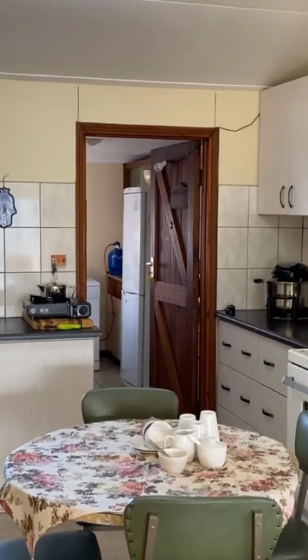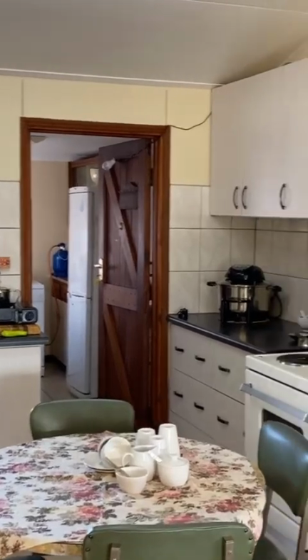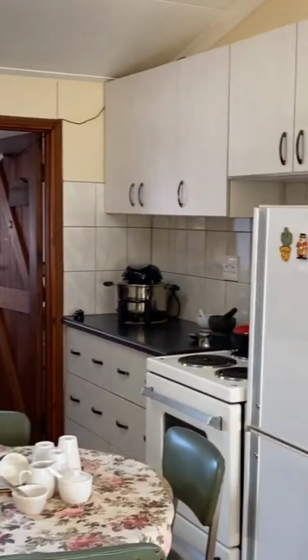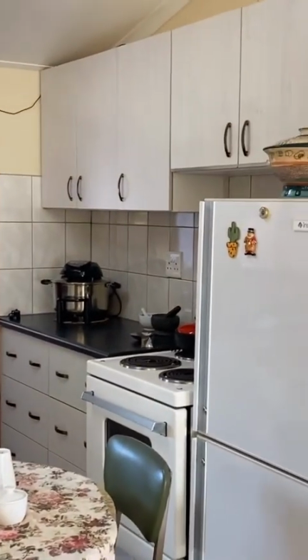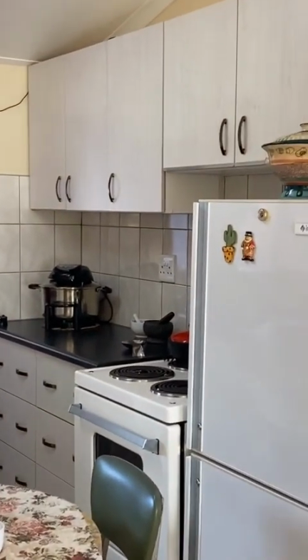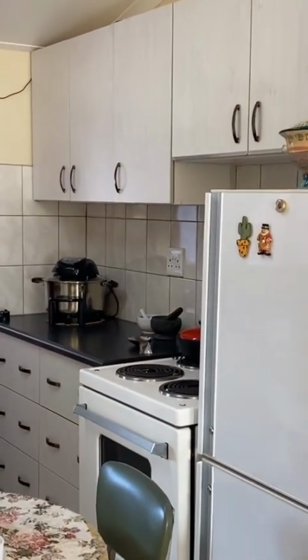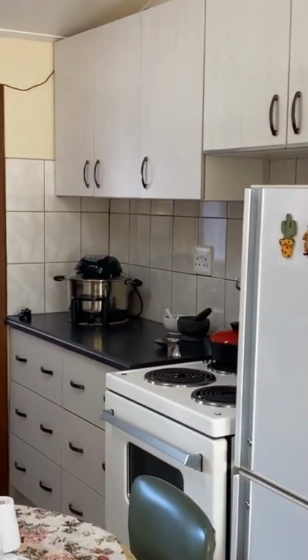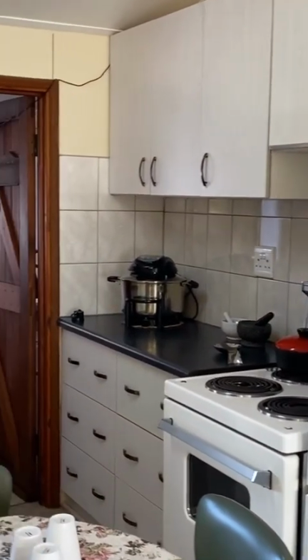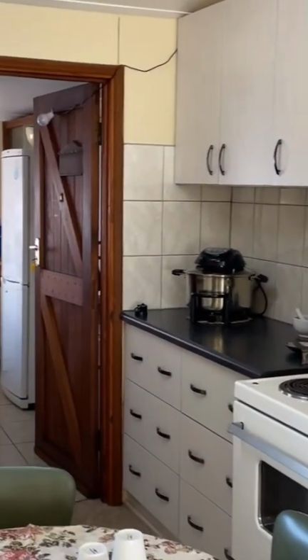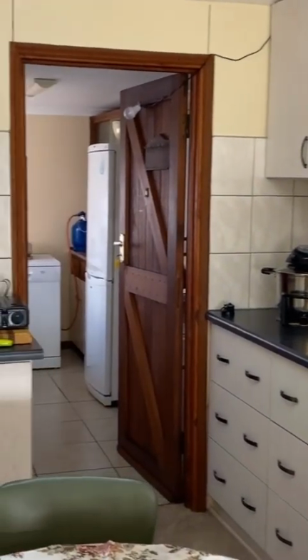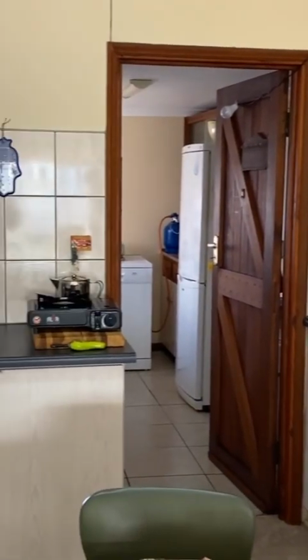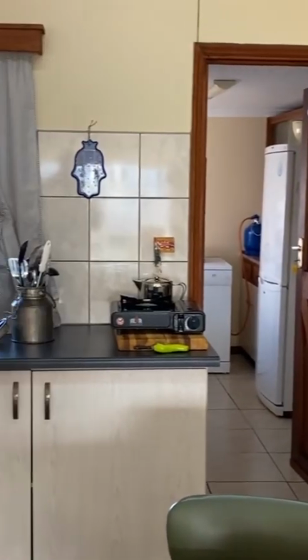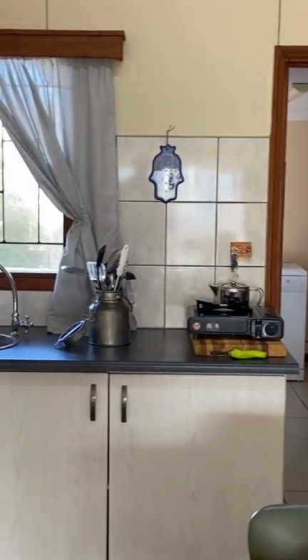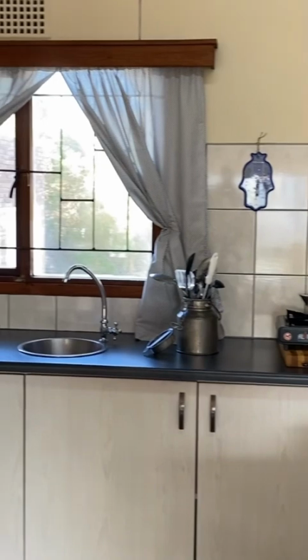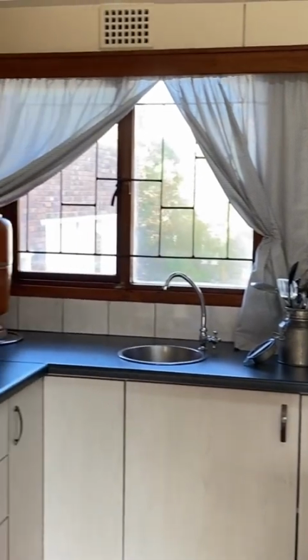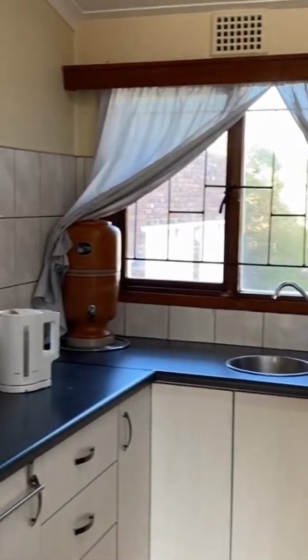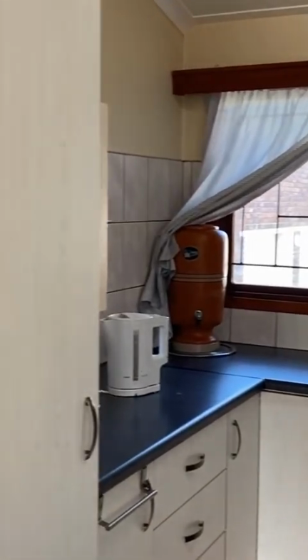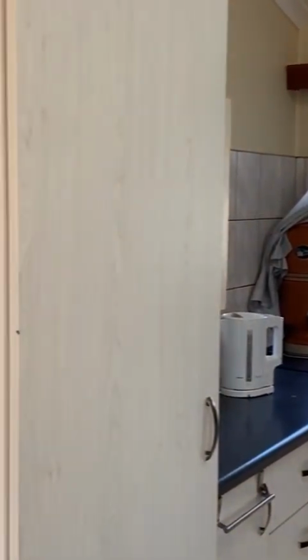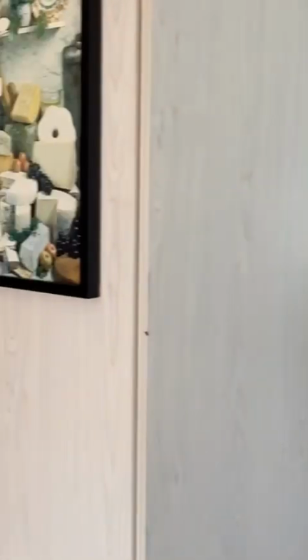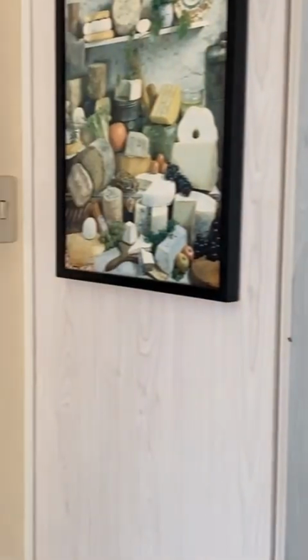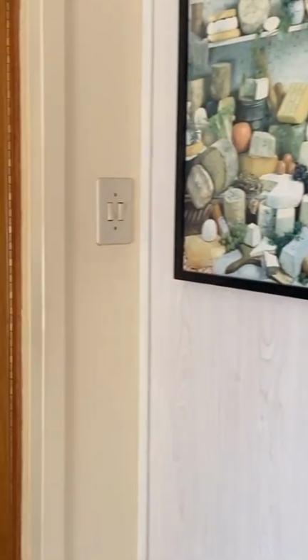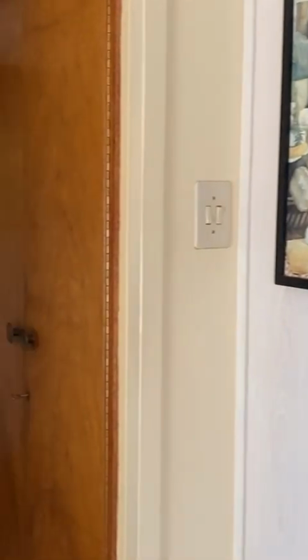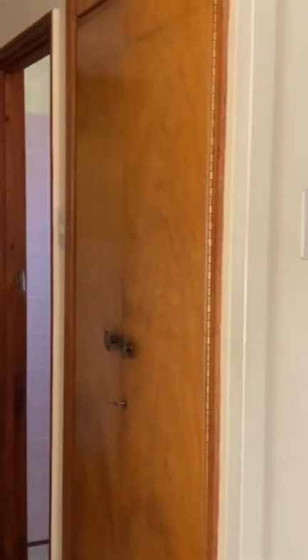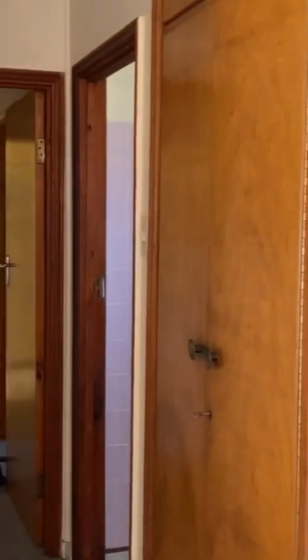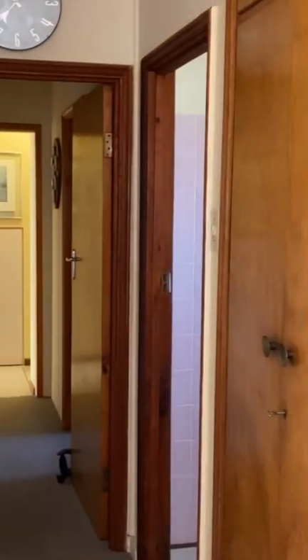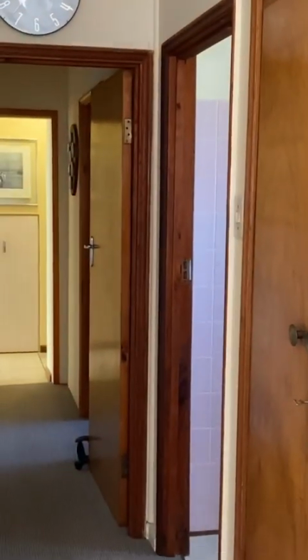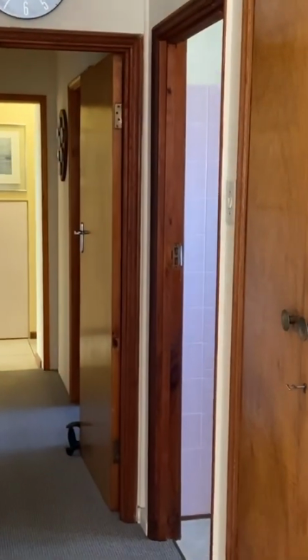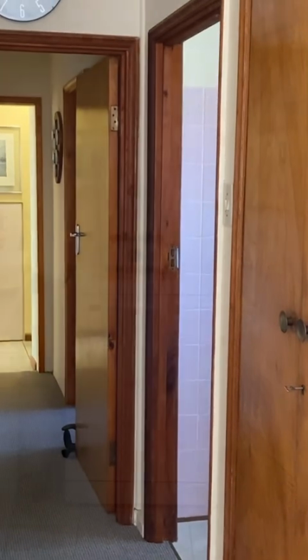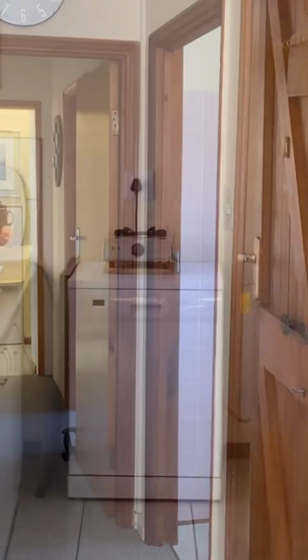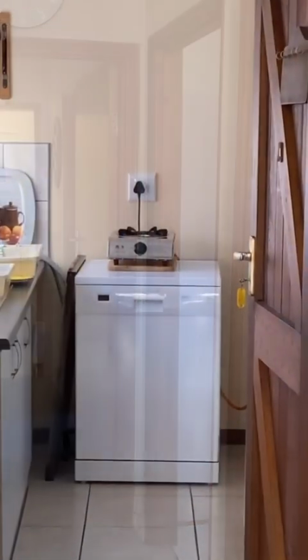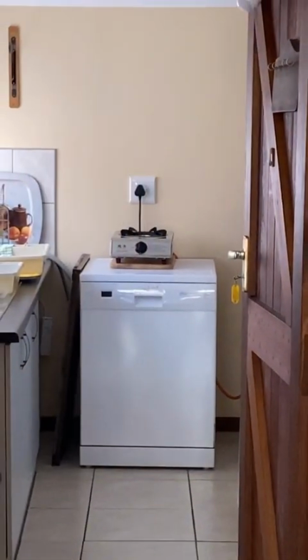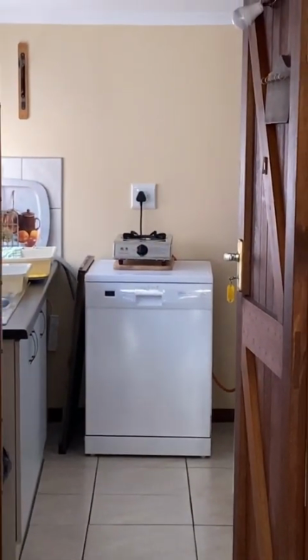That's the kitchen, and there's a laundry and scullery area off the back of the kitchen through that door. On the left you'll see one corridor, and there's another corridor which runs at right angles to that one at the end of it.